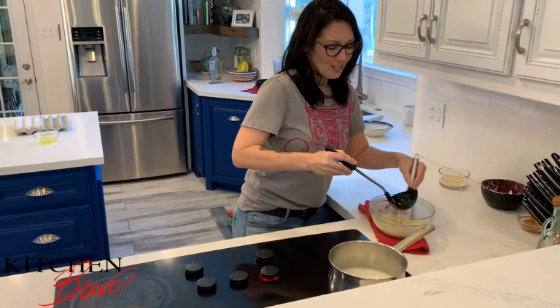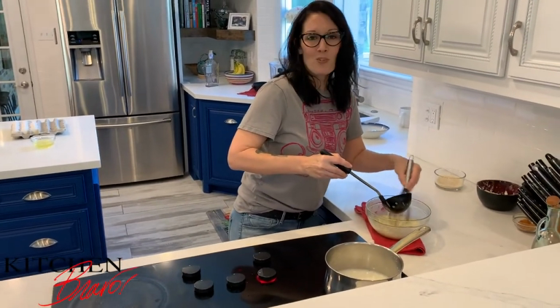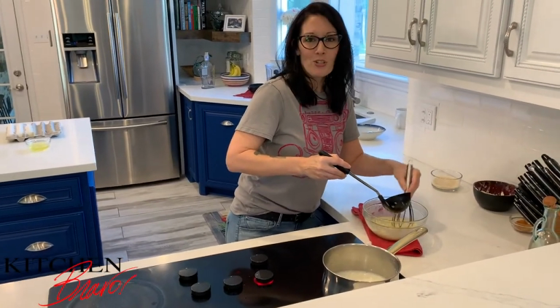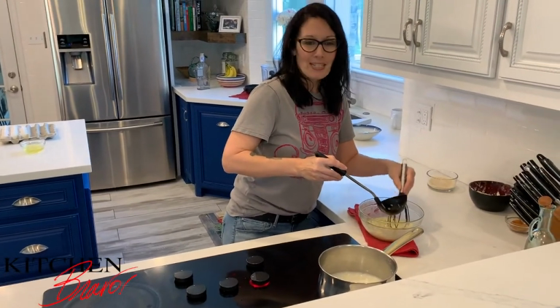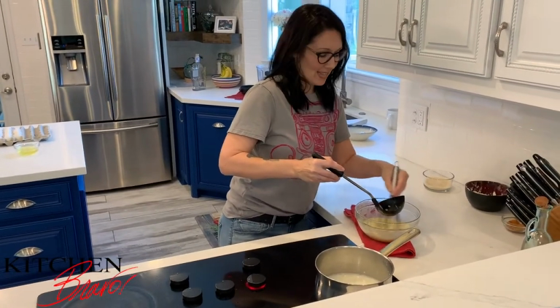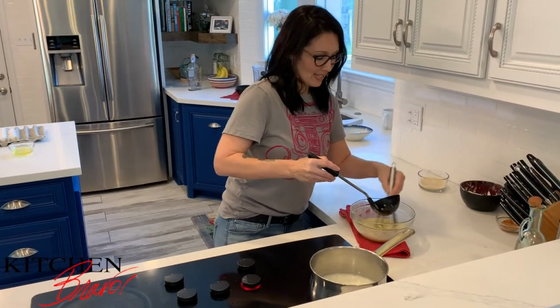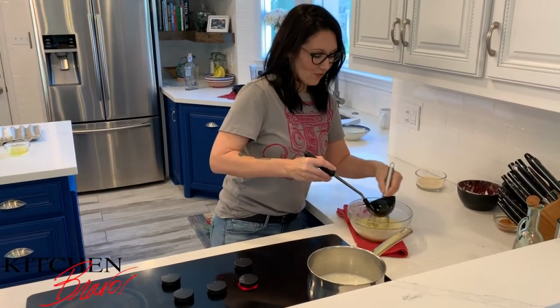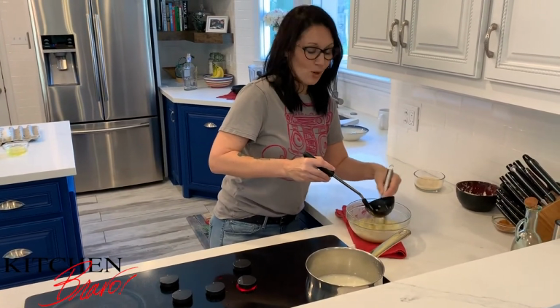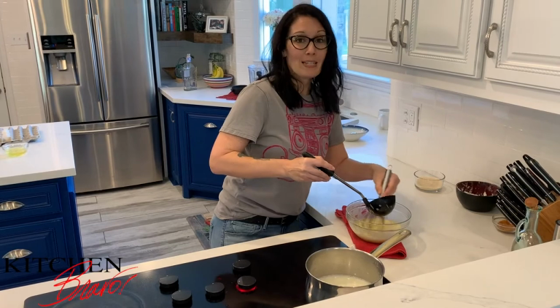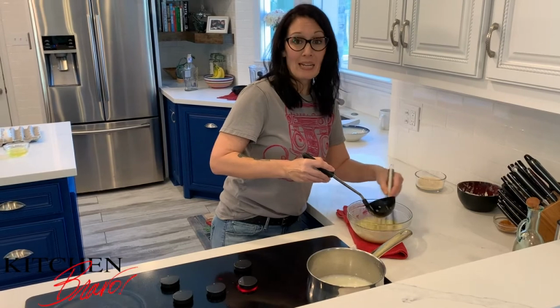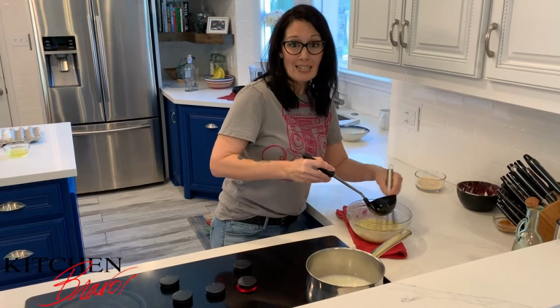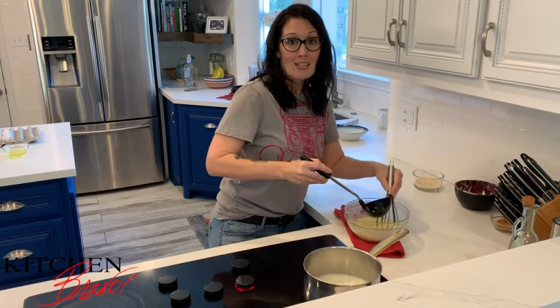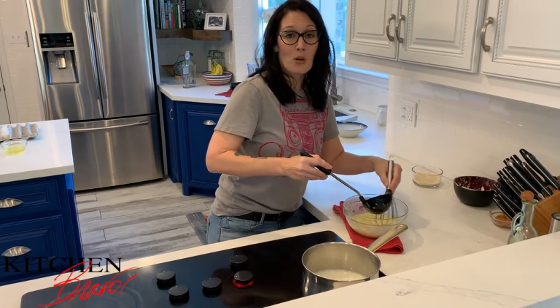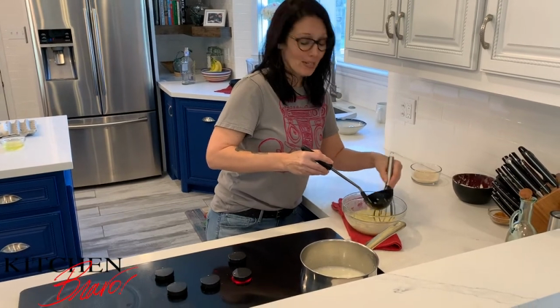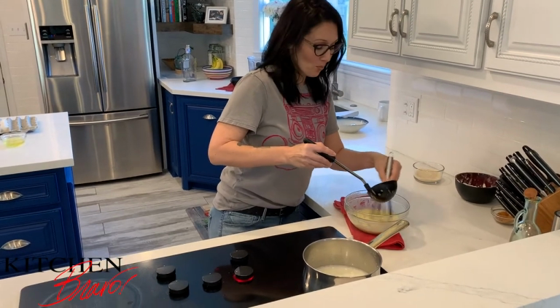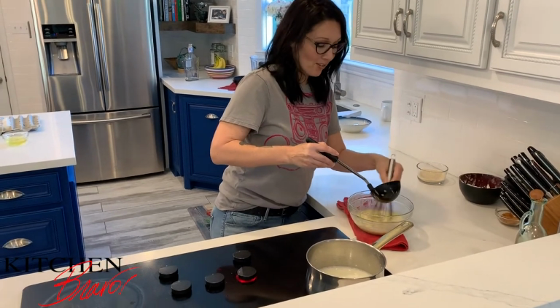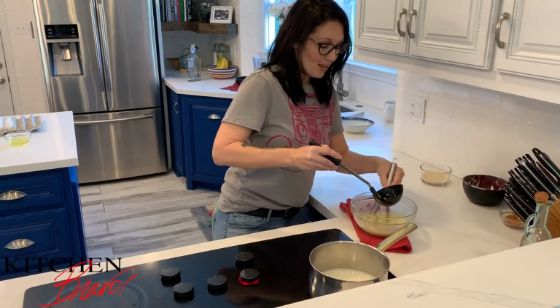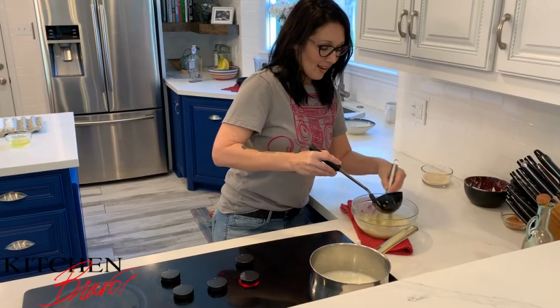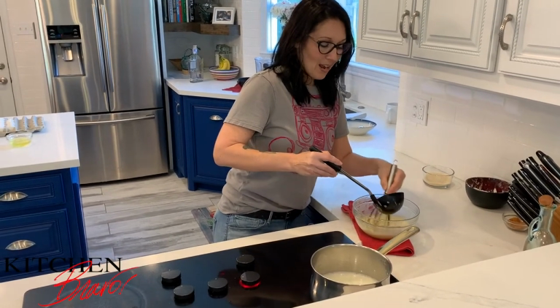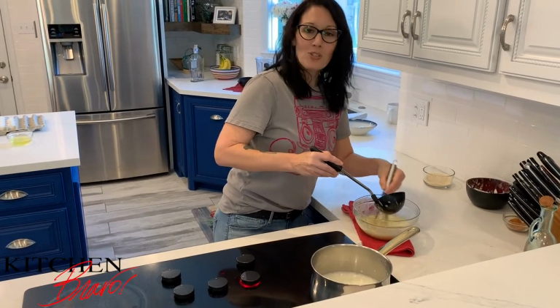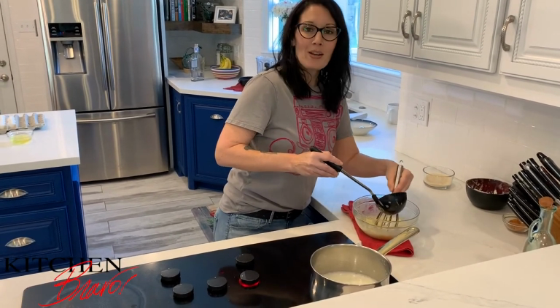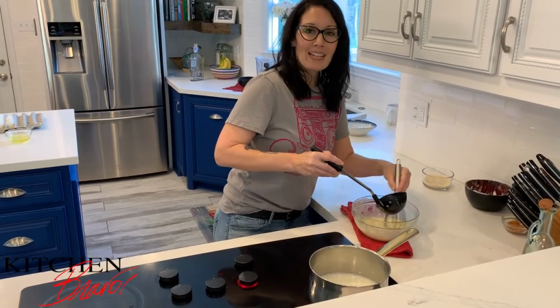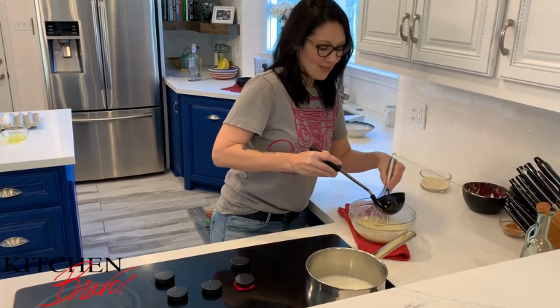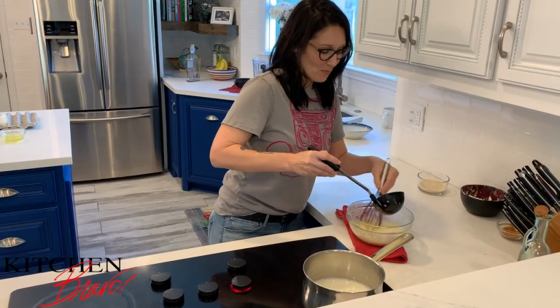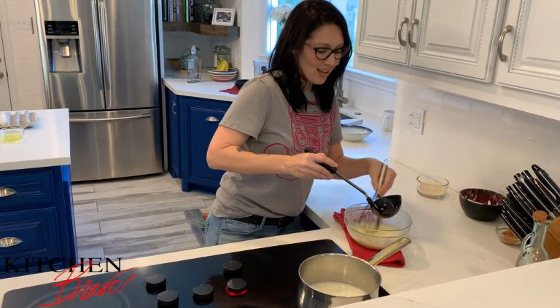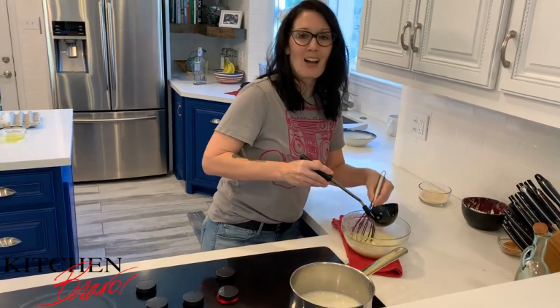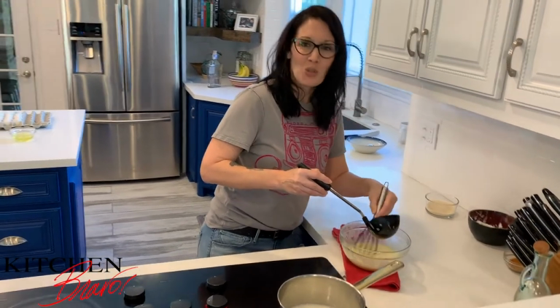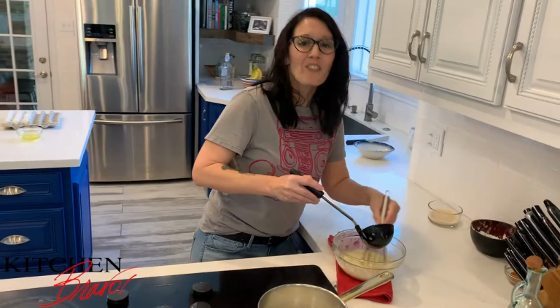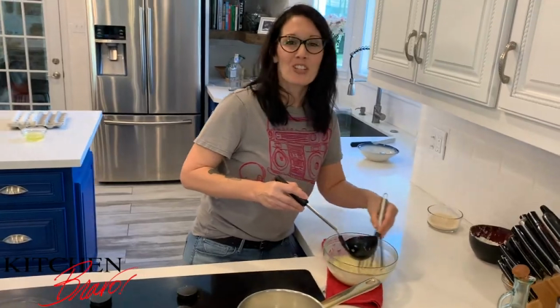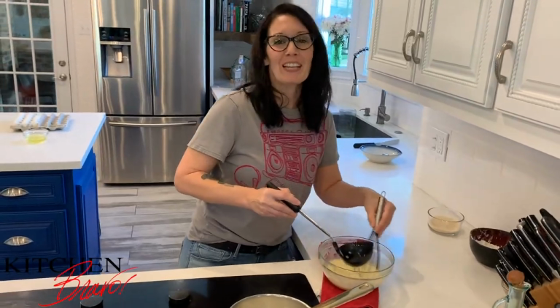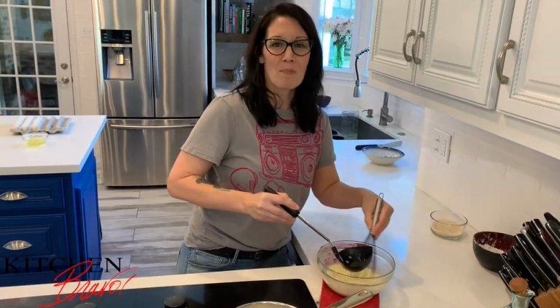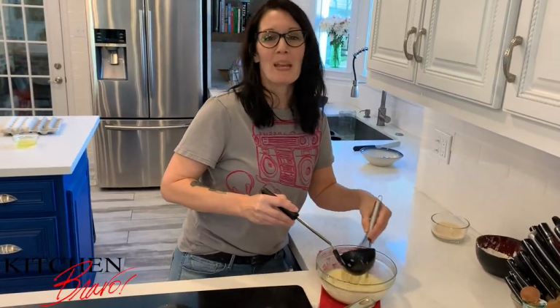For more tricks like this, for more recipe tips, subscribe to Kitchen Bravo and I will show you exactly how simple and how joyful cooking can be.